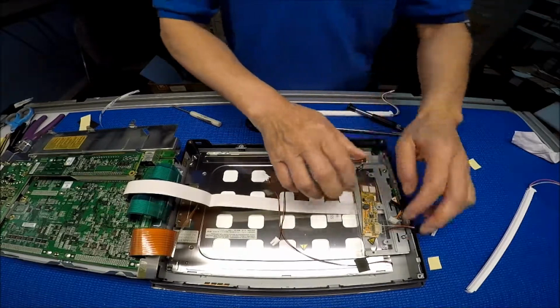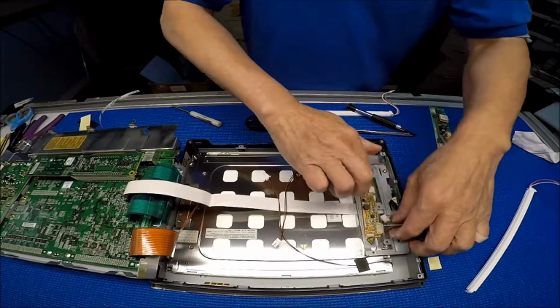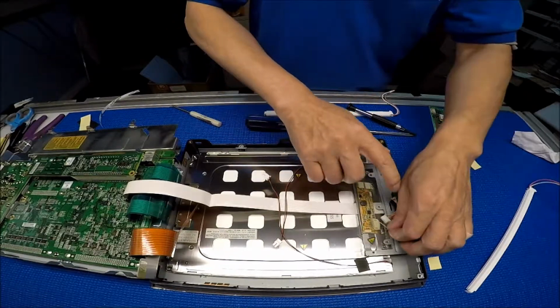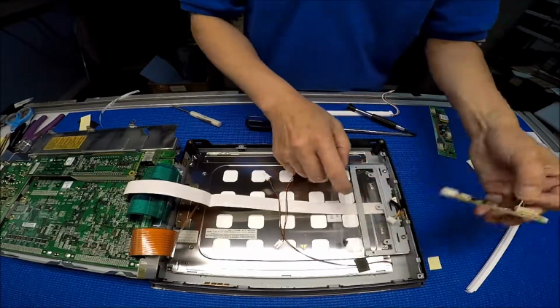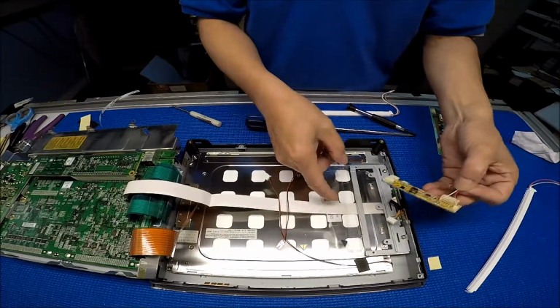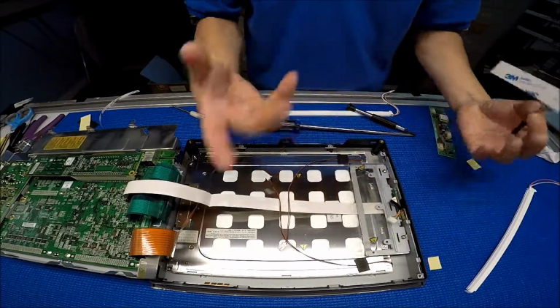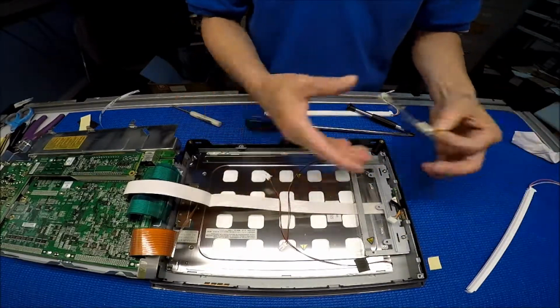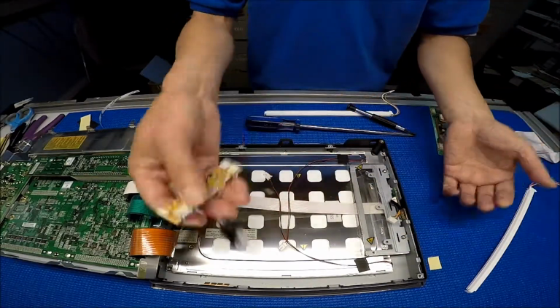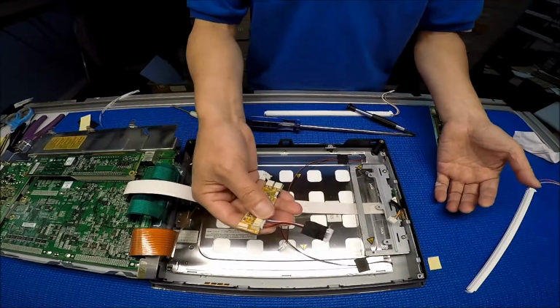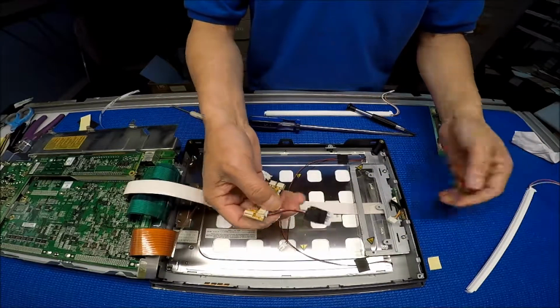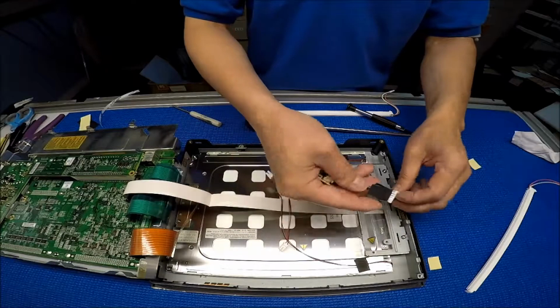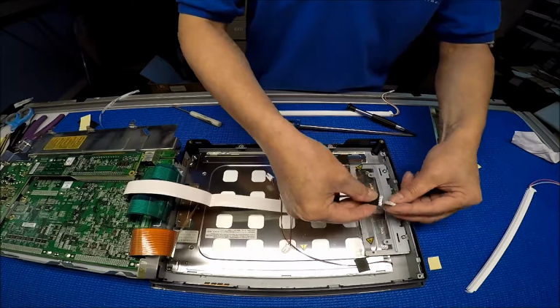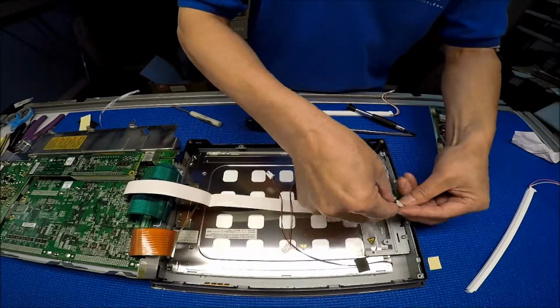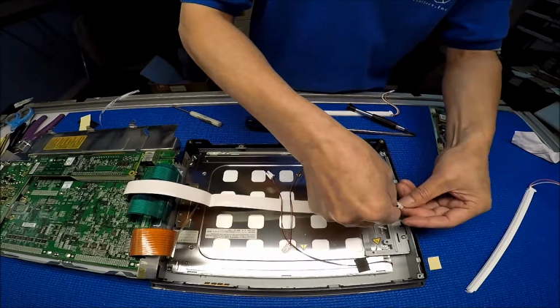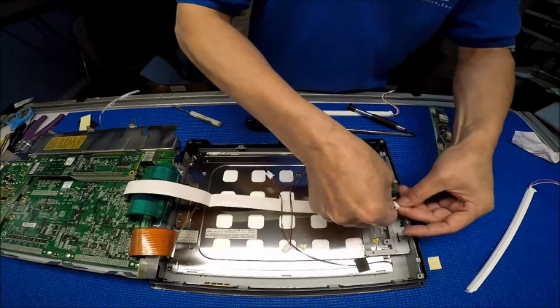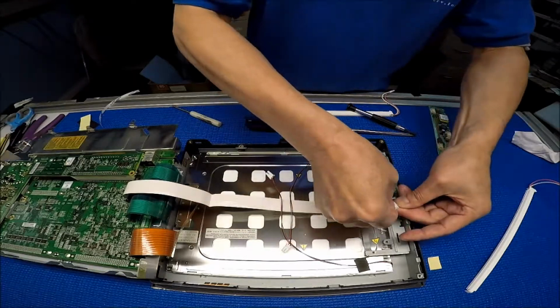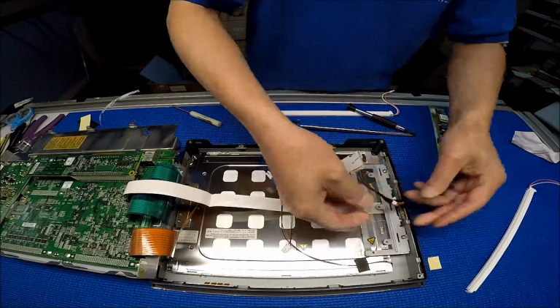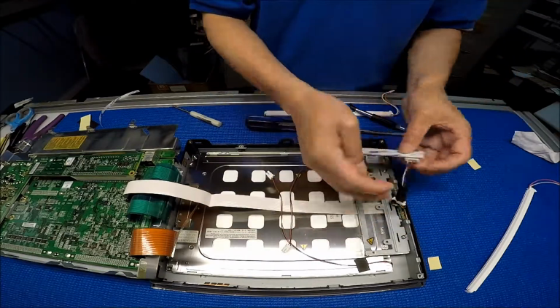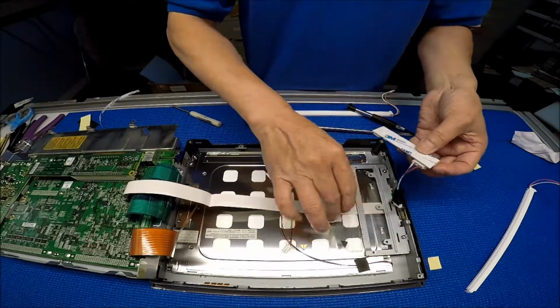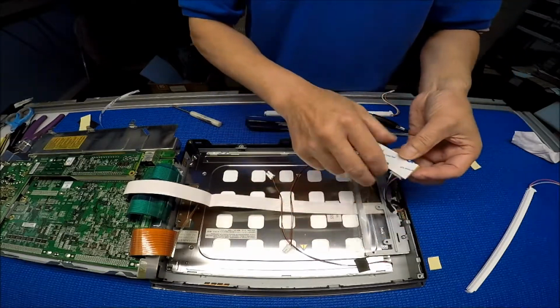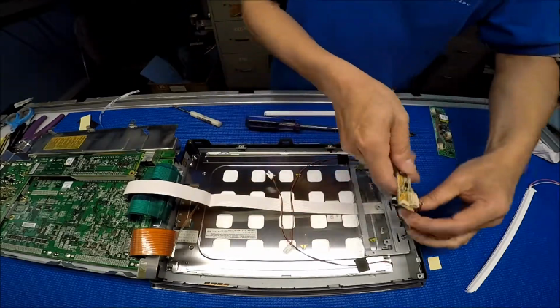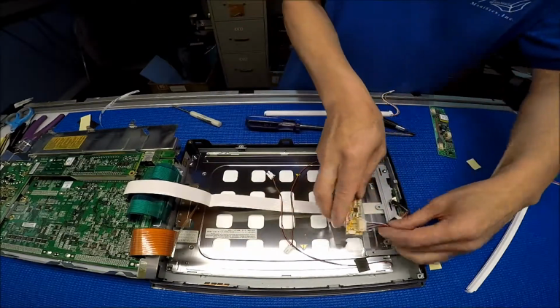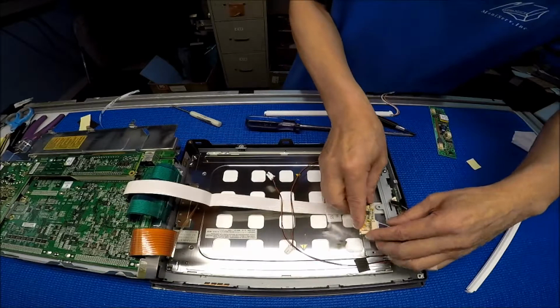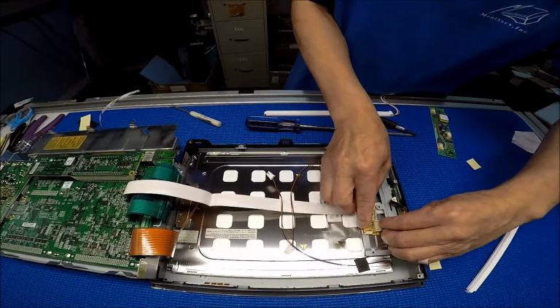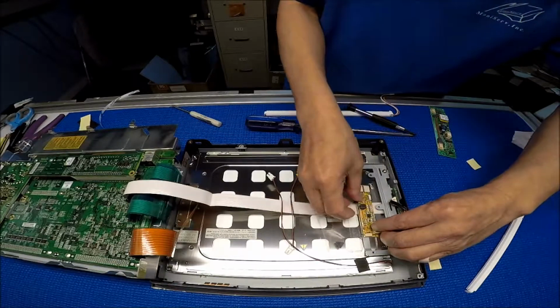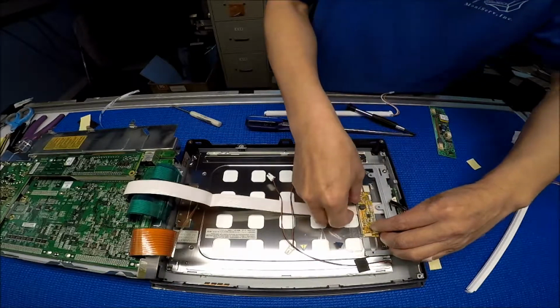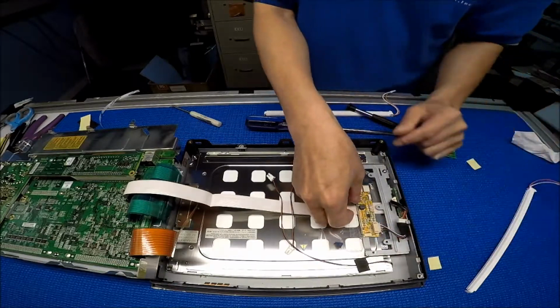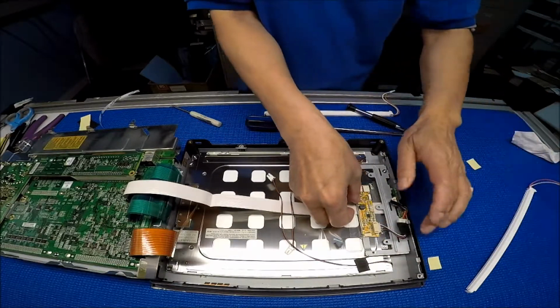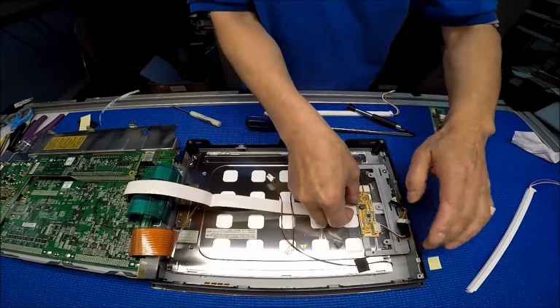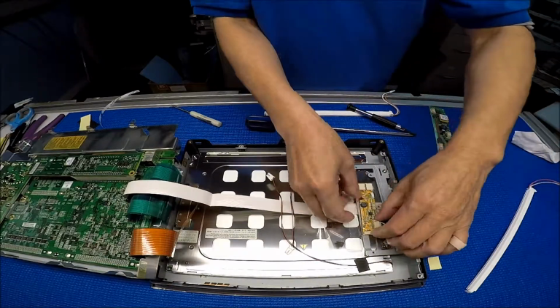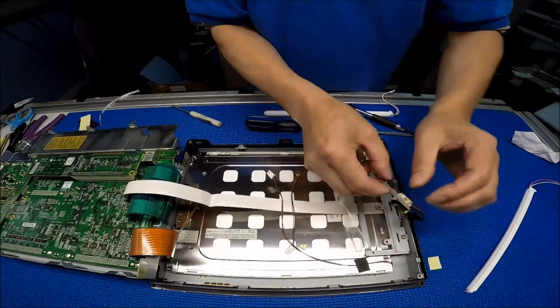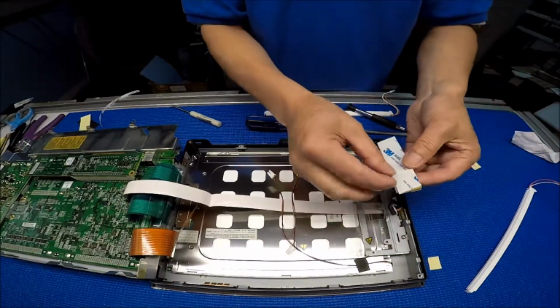Now we need to mount the inverter. There's no soldering — the wire adapter exactly matches this one. We put it back here and I'm going to try to mount it right here.